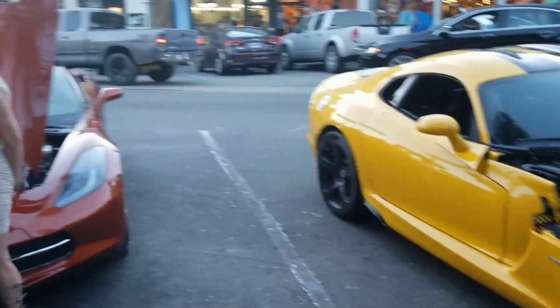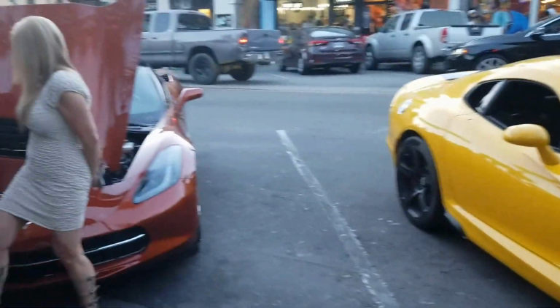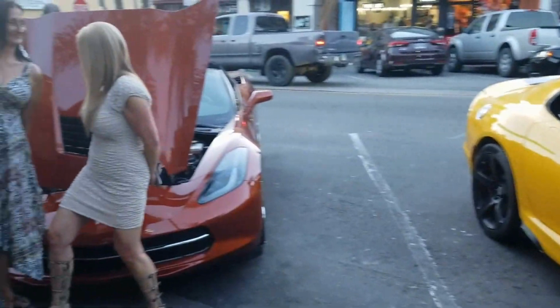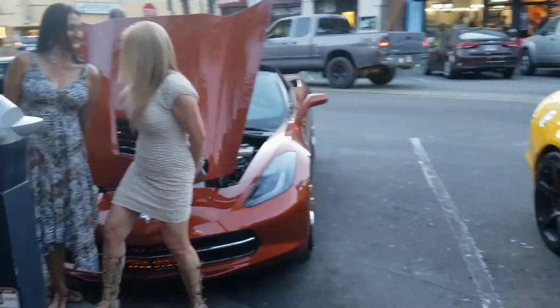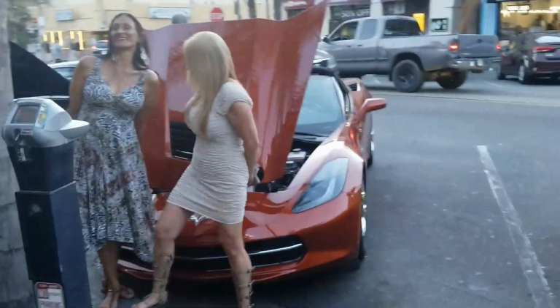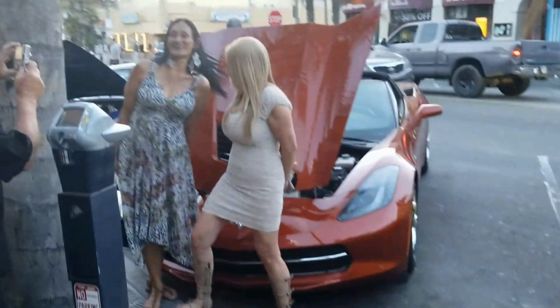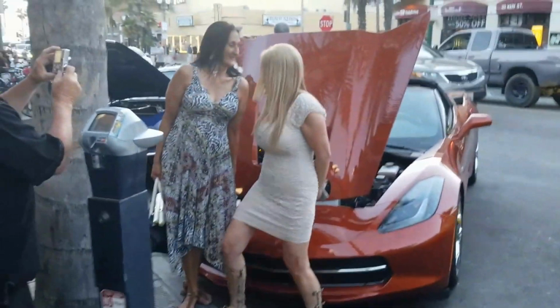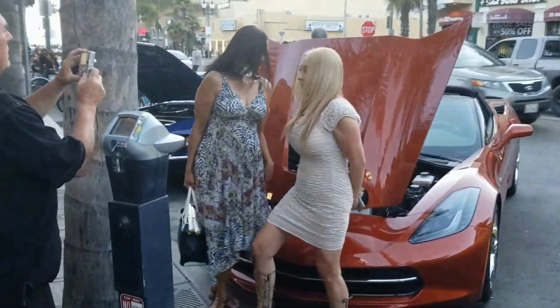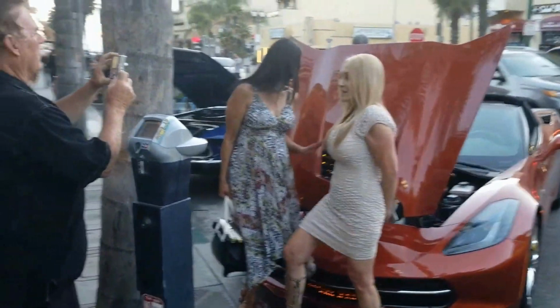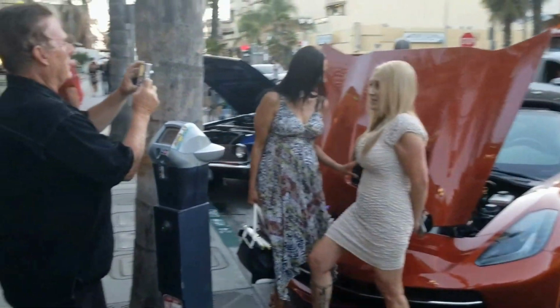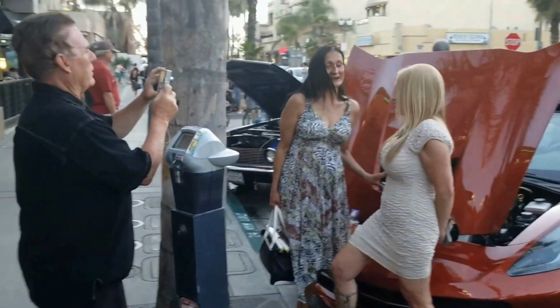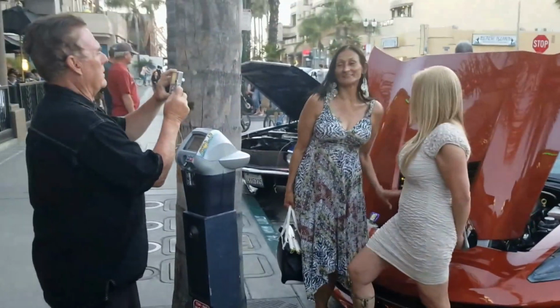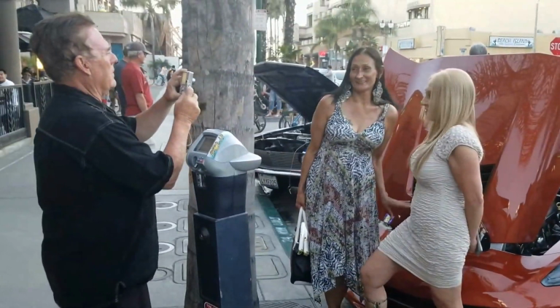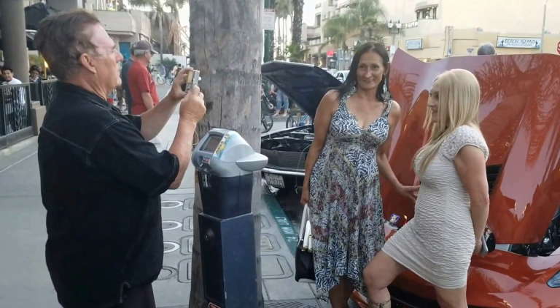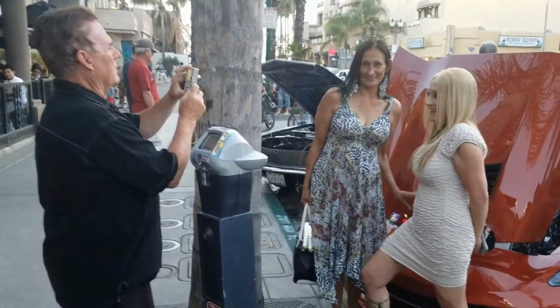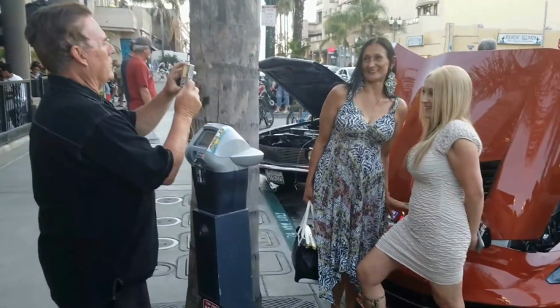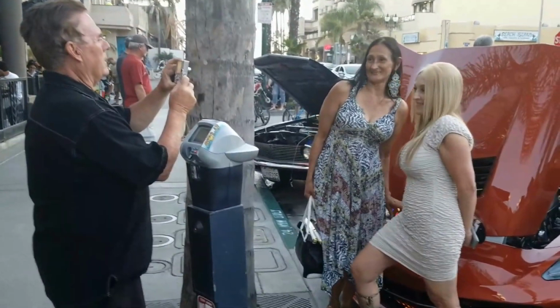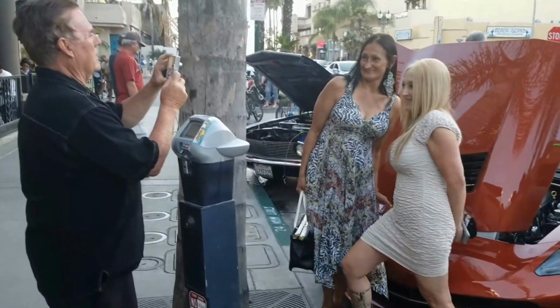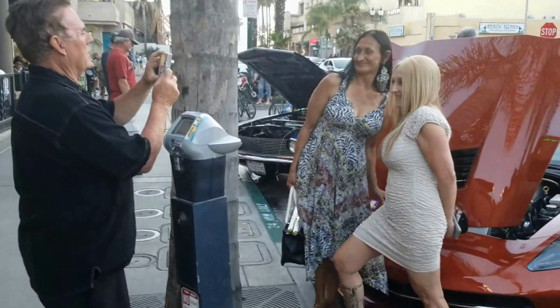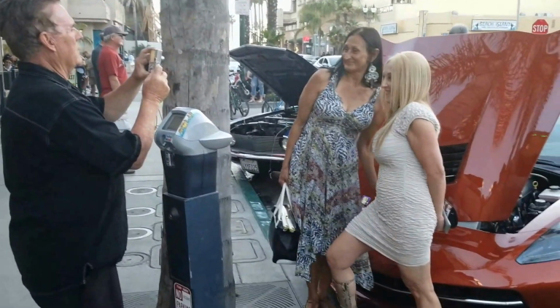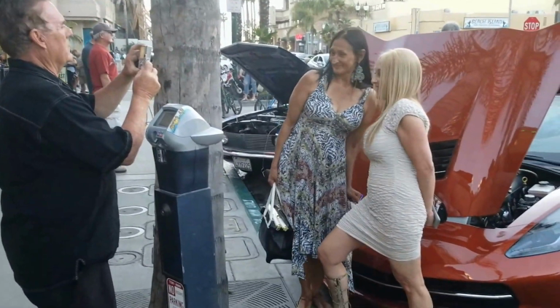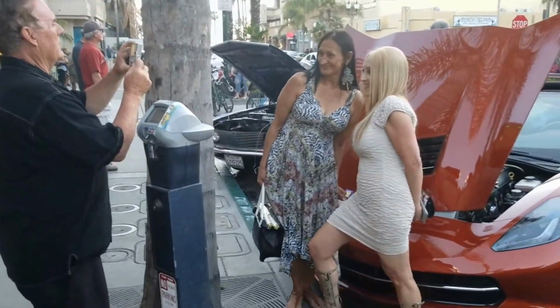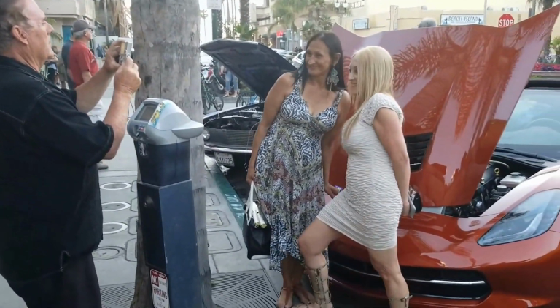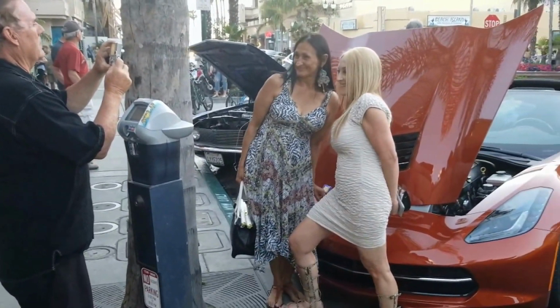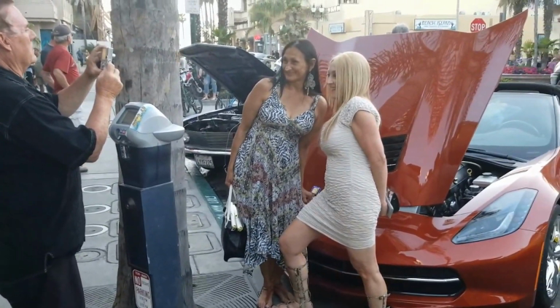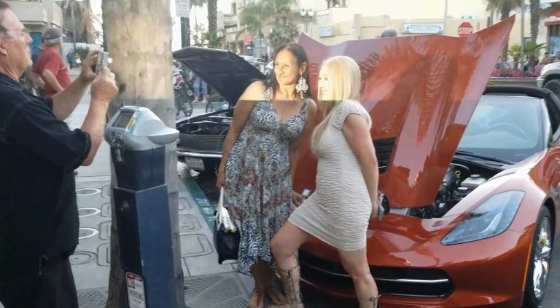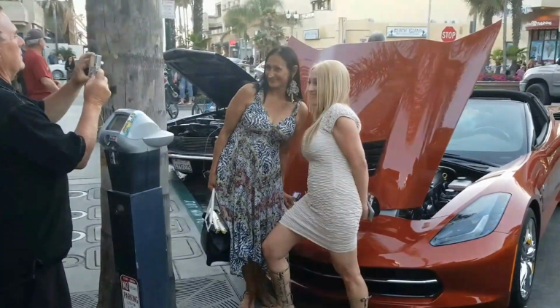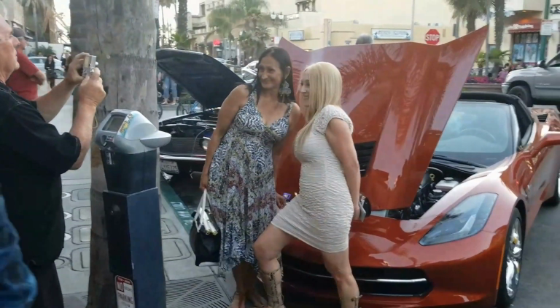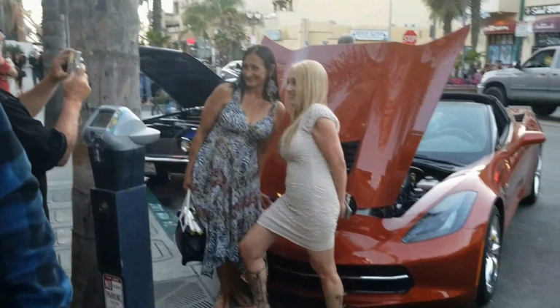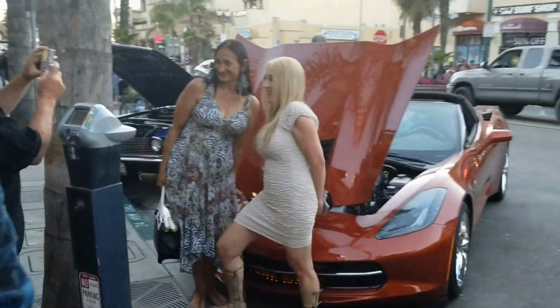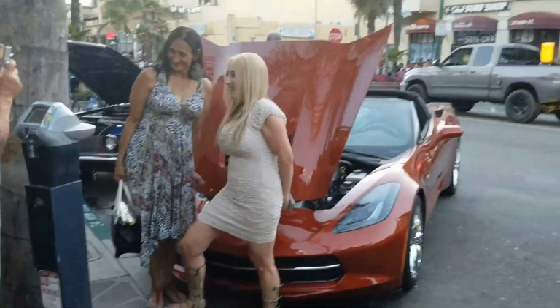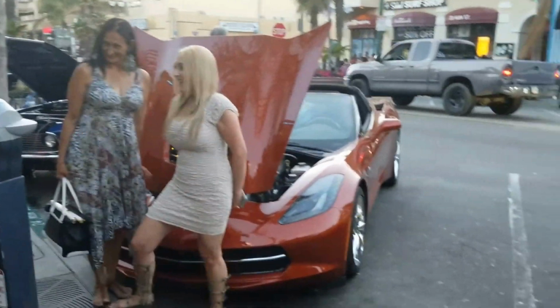We got photo ops being done. Tommy's becoming a photographer — taking pictures of hot babes and Corvettes. How about that?